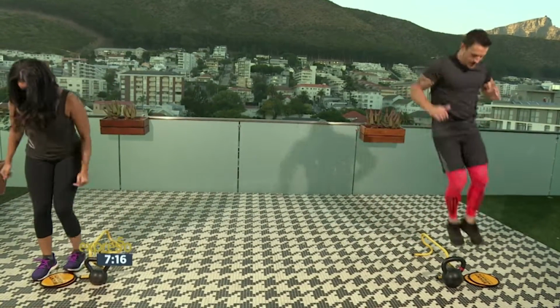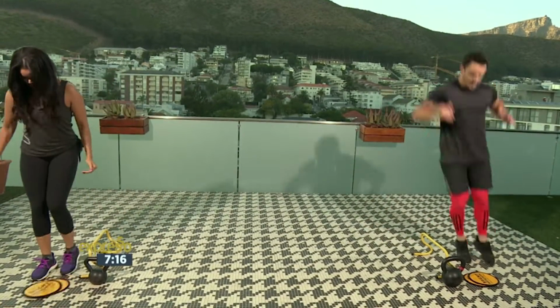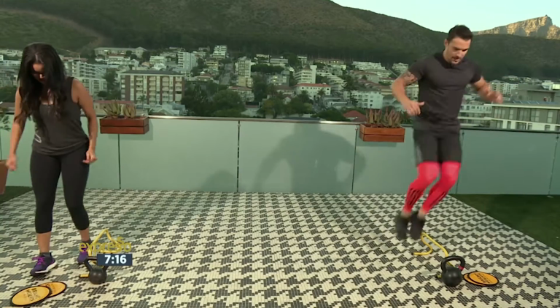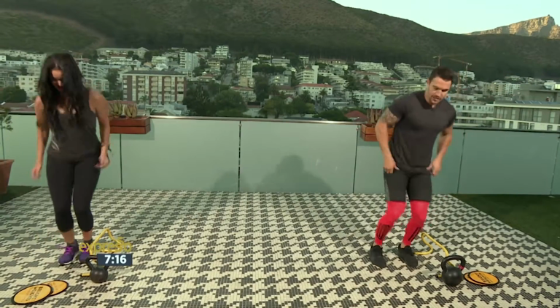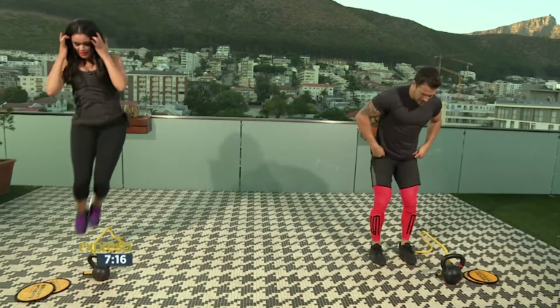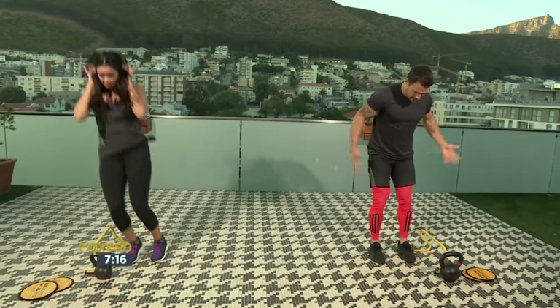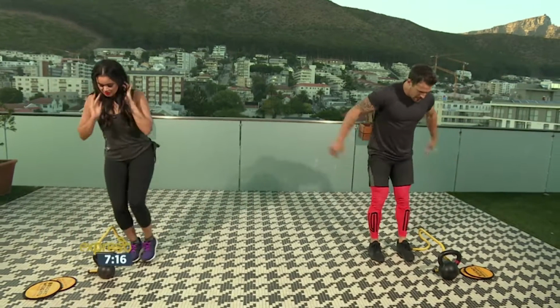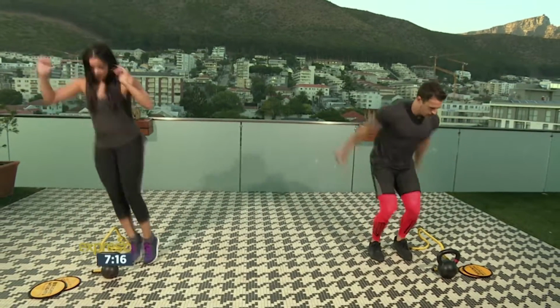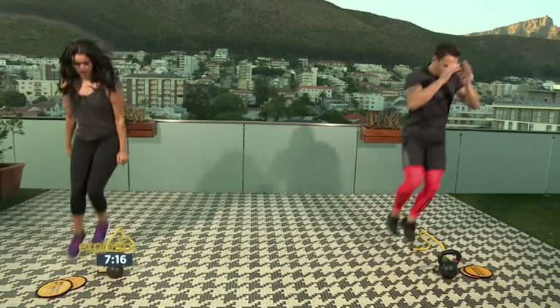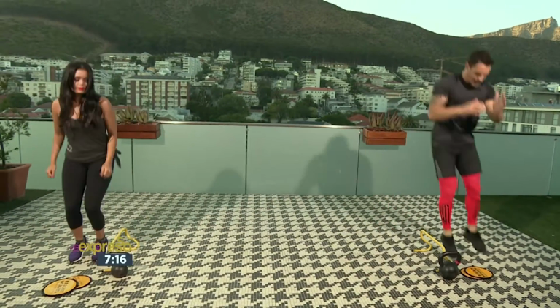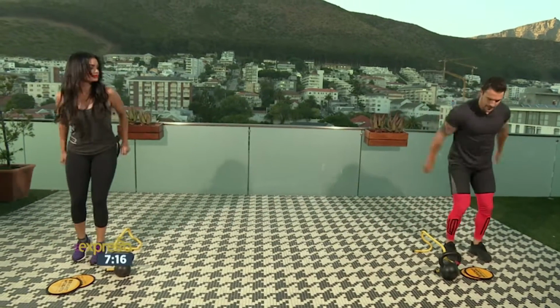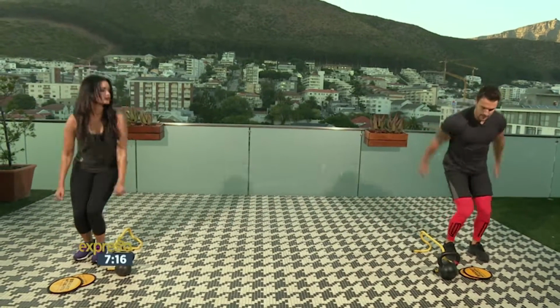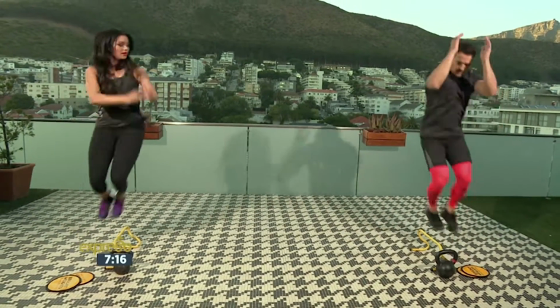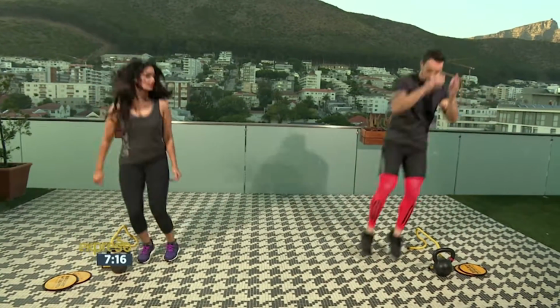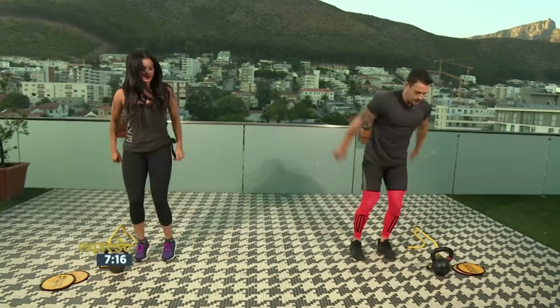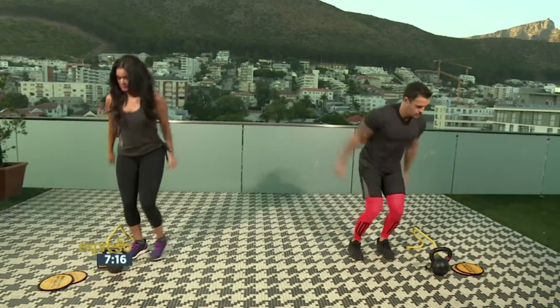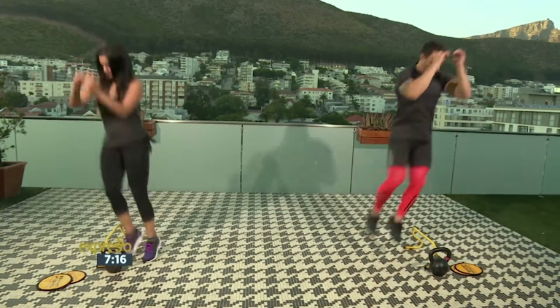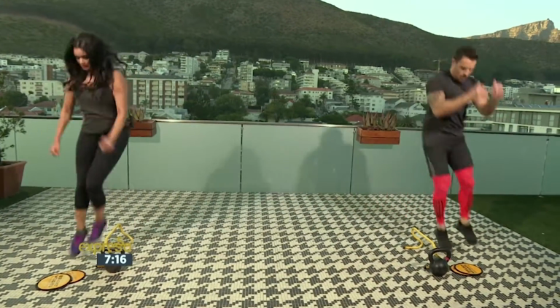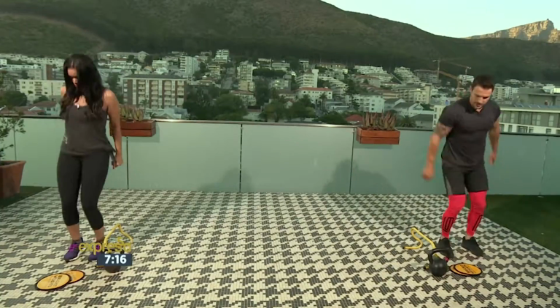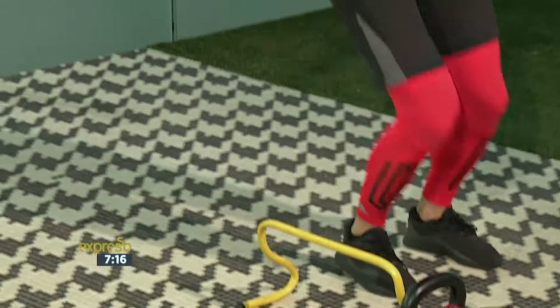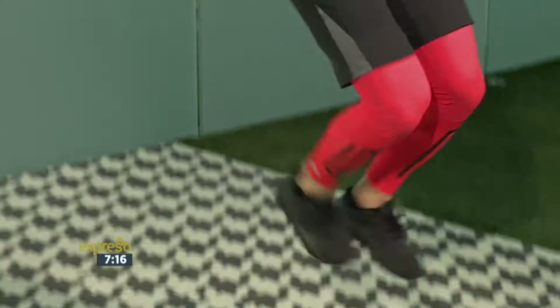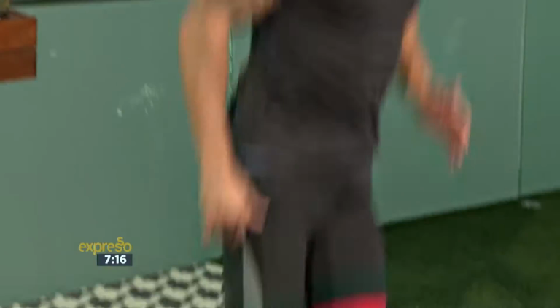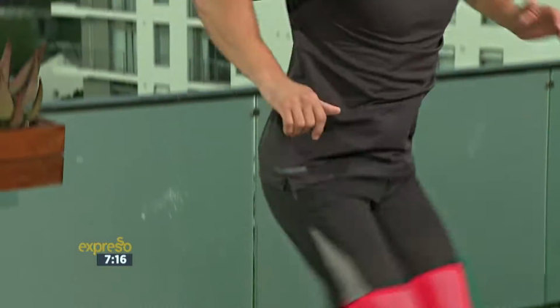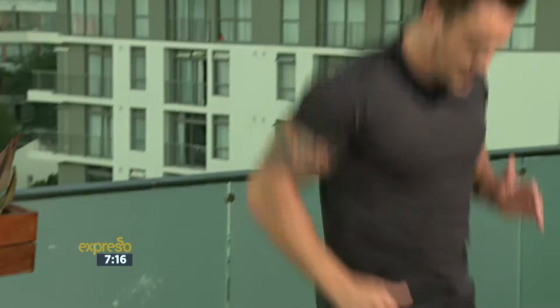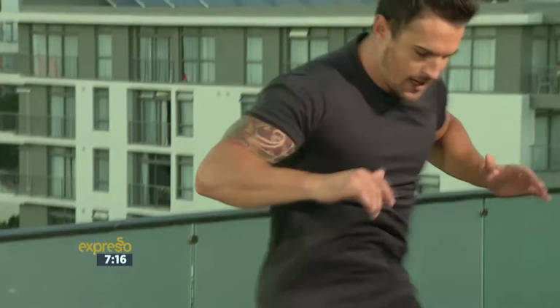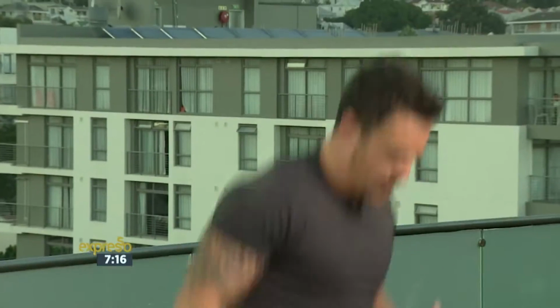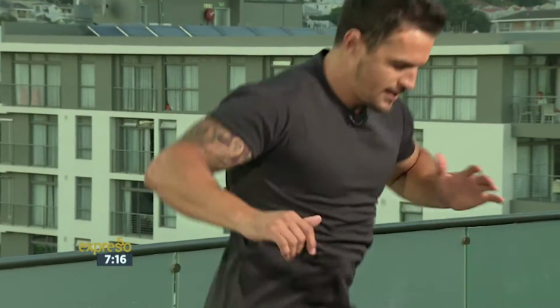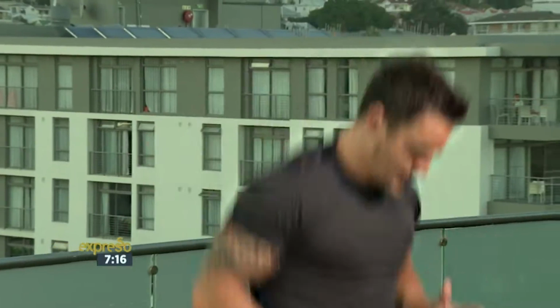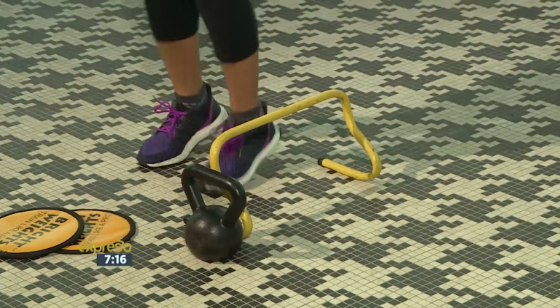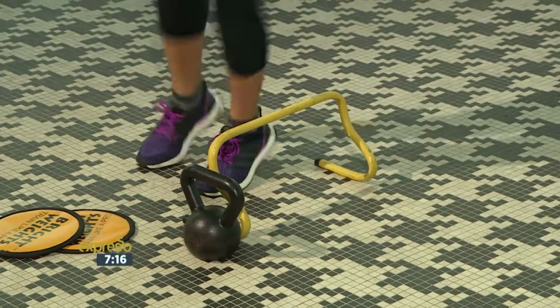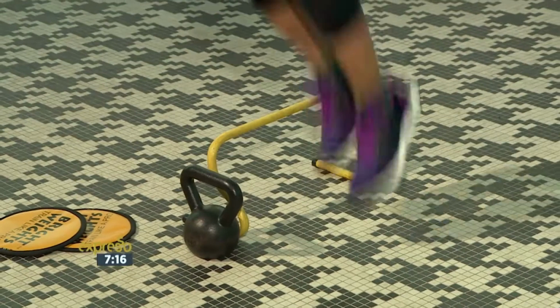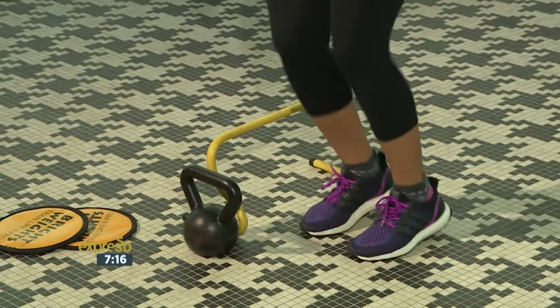If you need to slow it down, just land. And remember, always use your arms as well. That's it, keep it going.